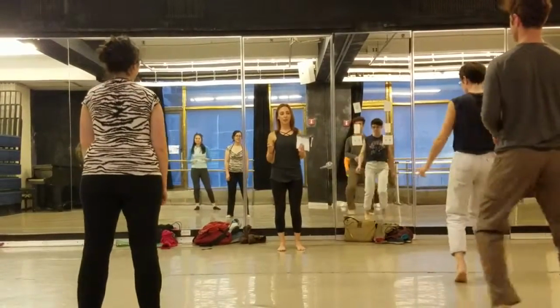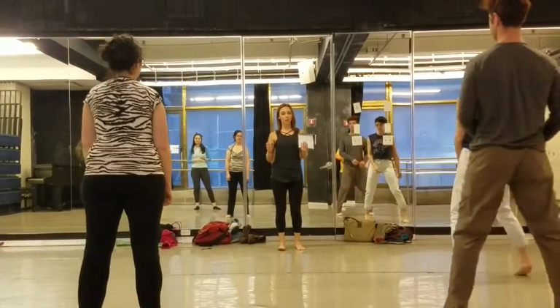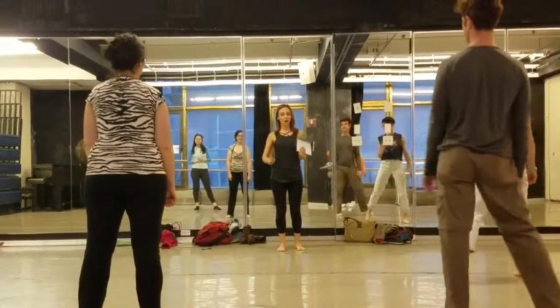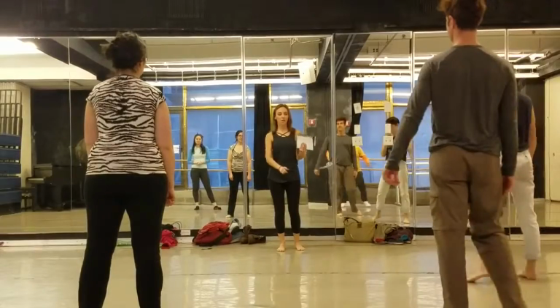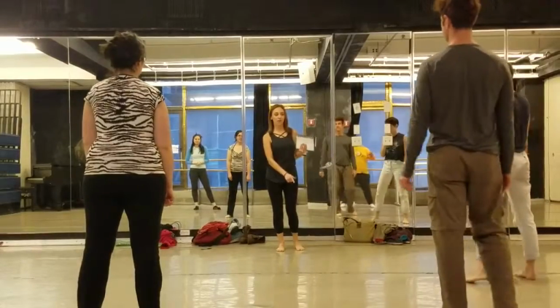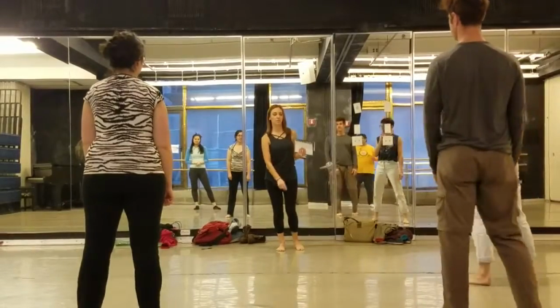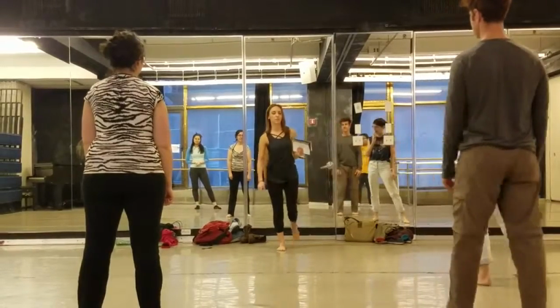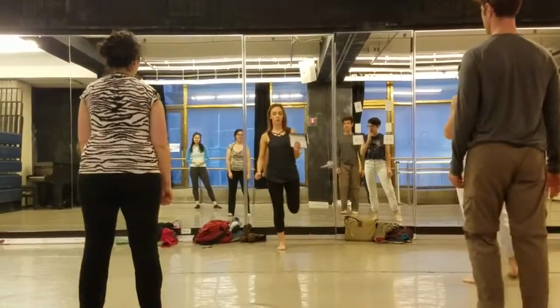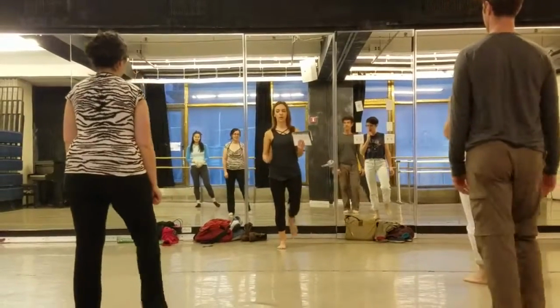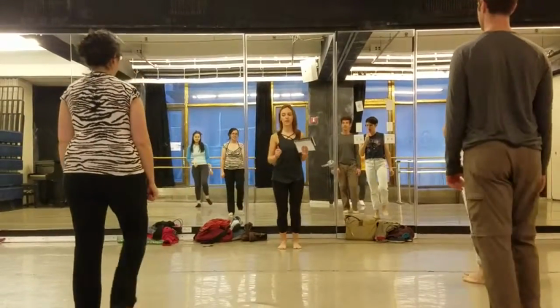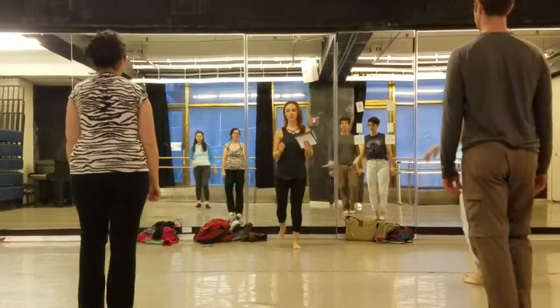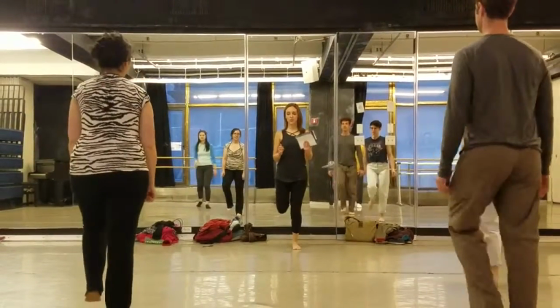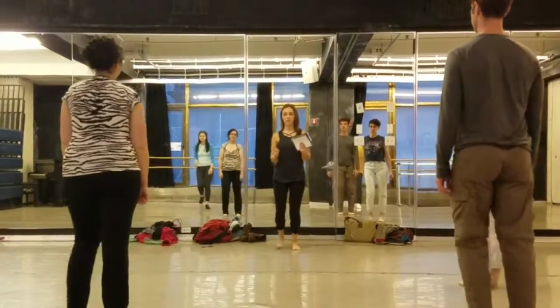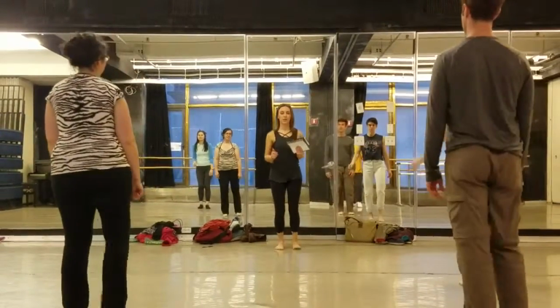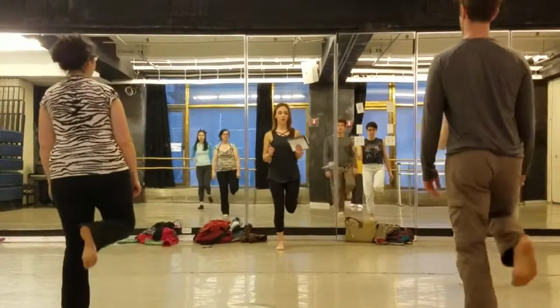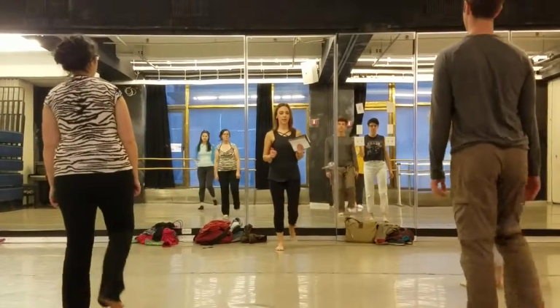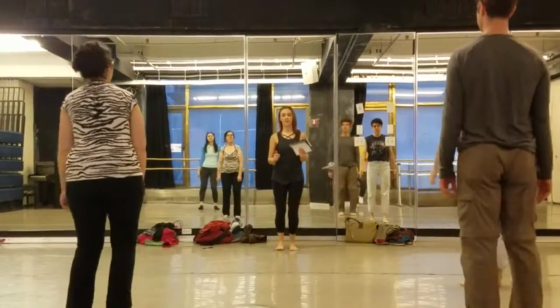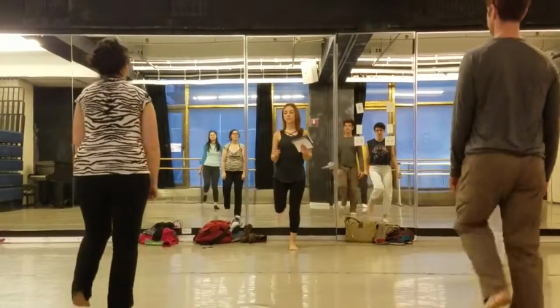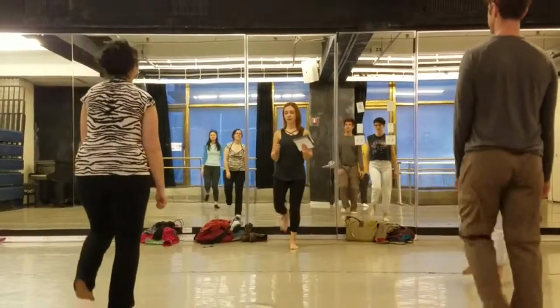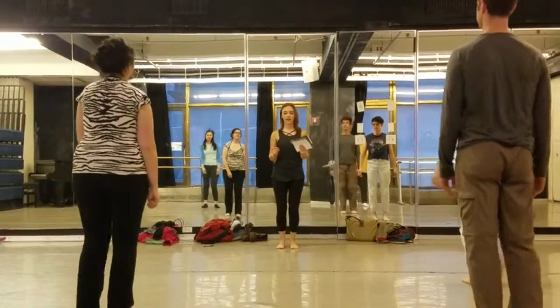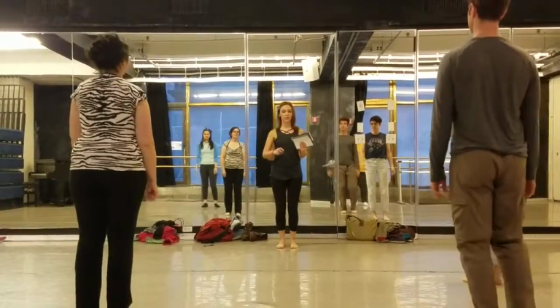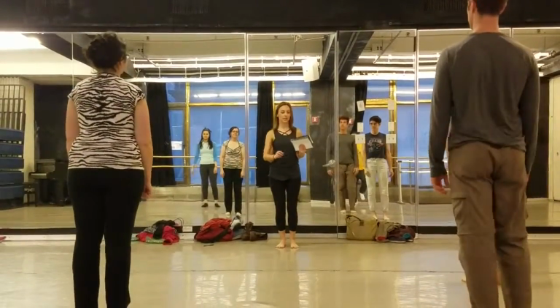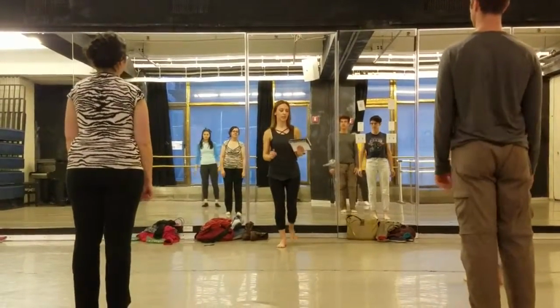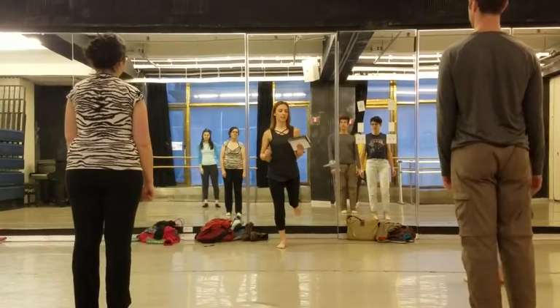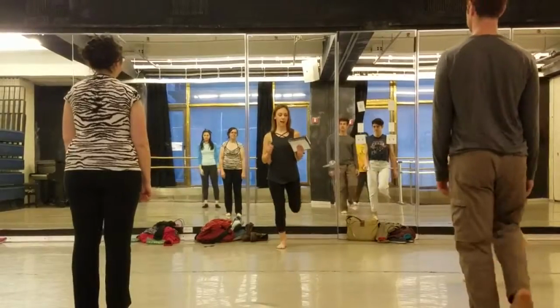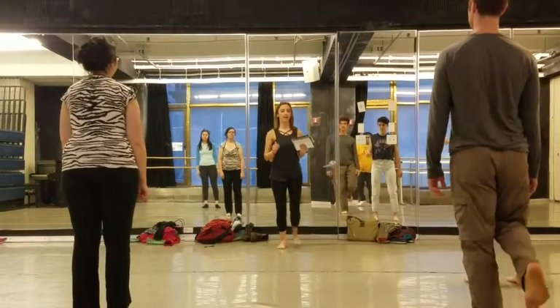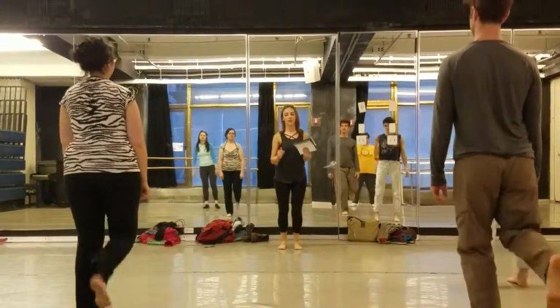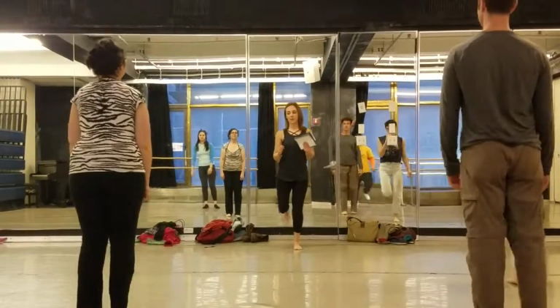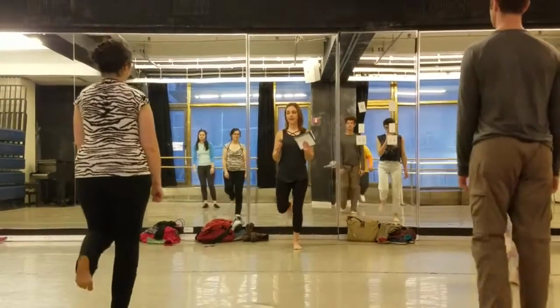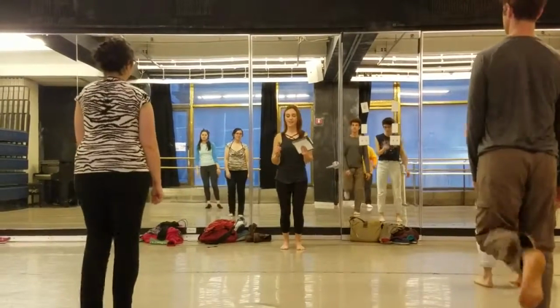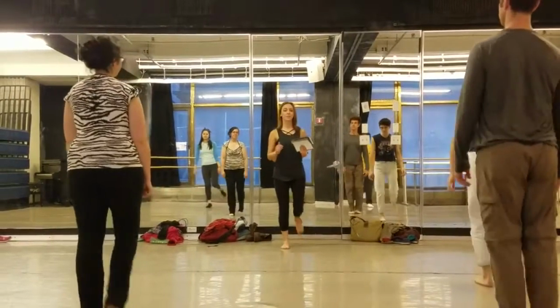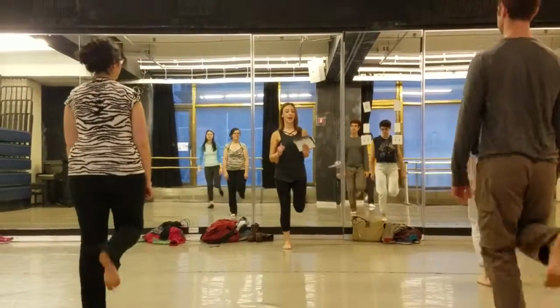Now we're going to walk right foot first. Walk, two, three, four. So it's like a little kick to the back. Back, back.